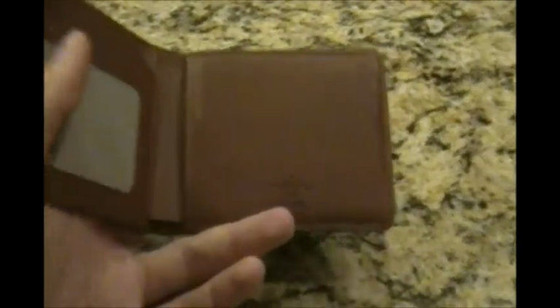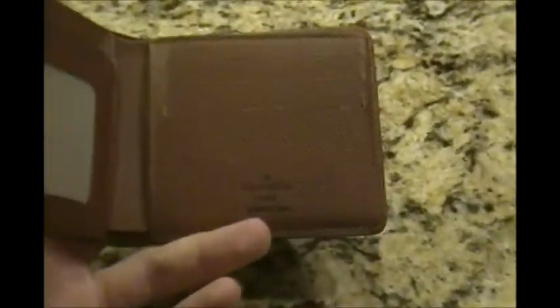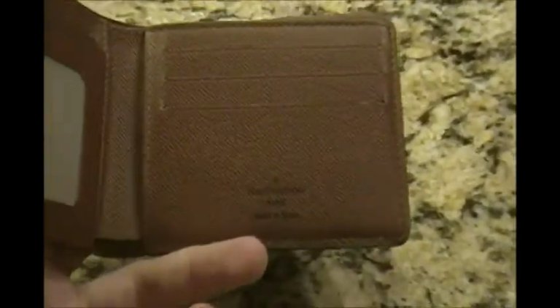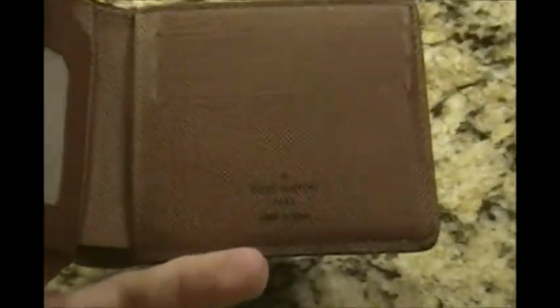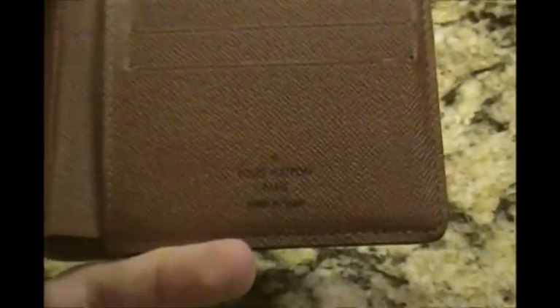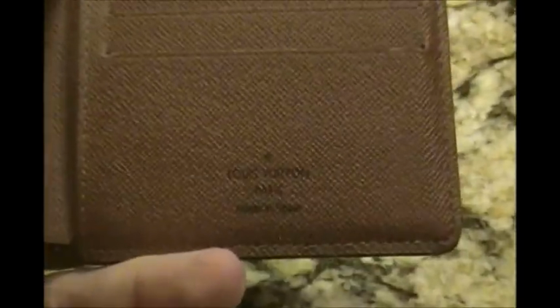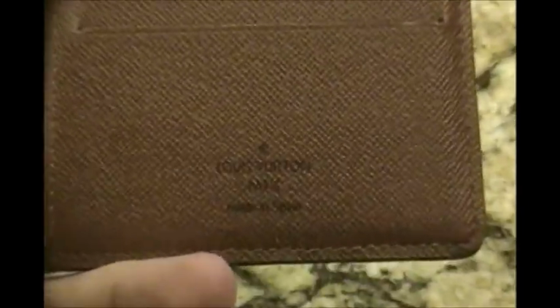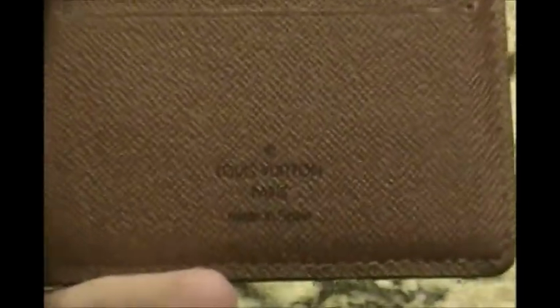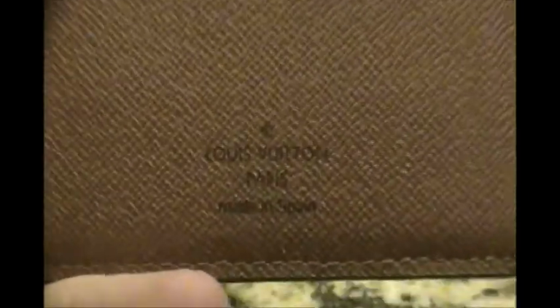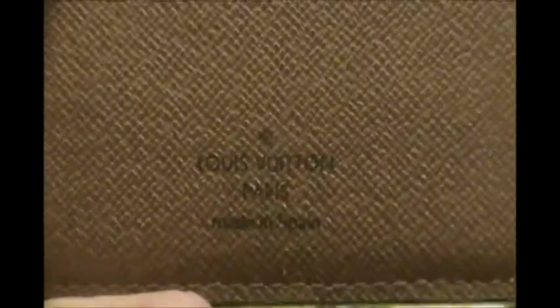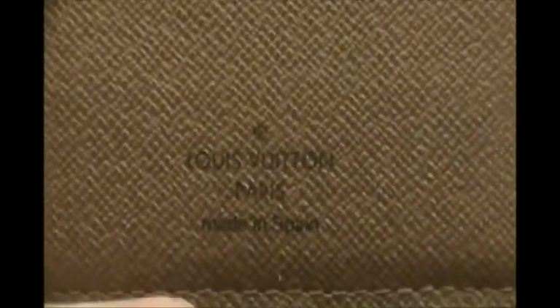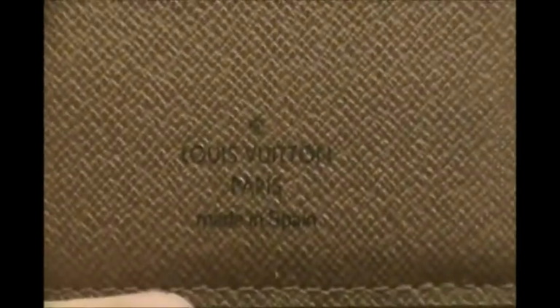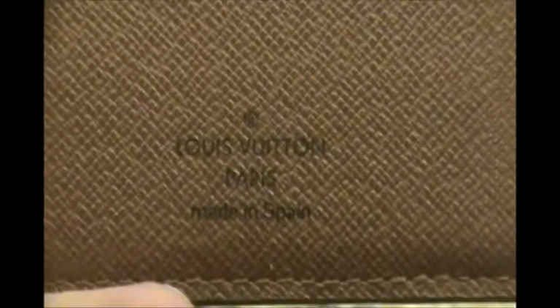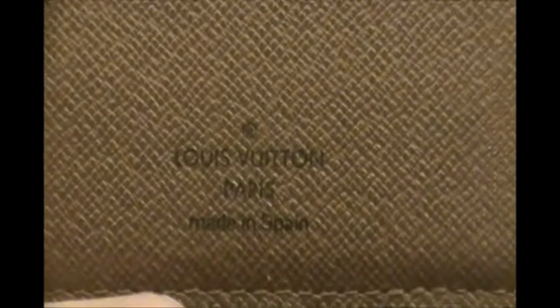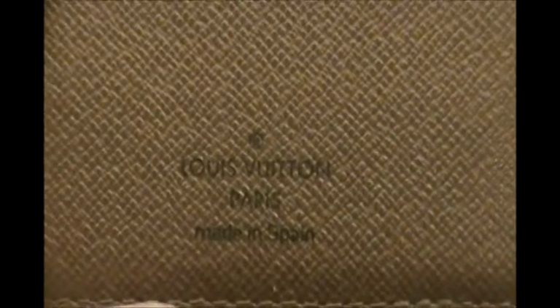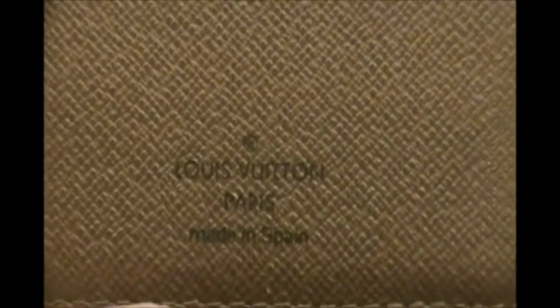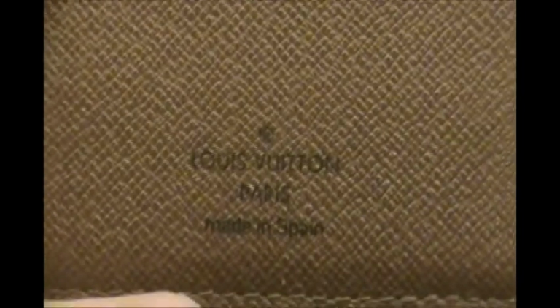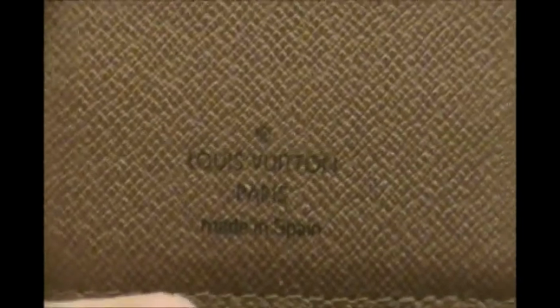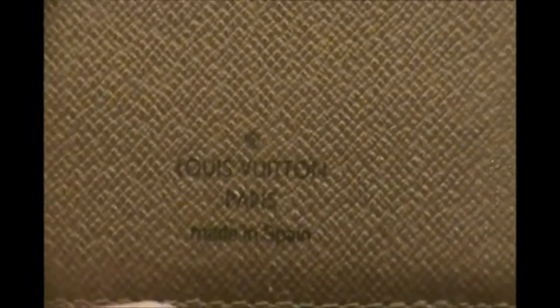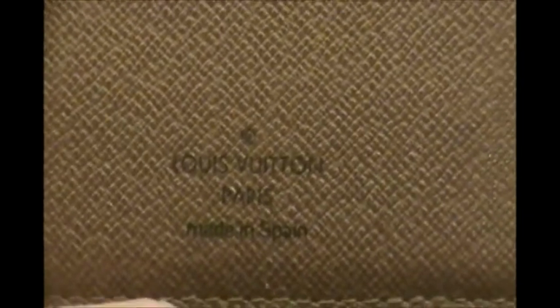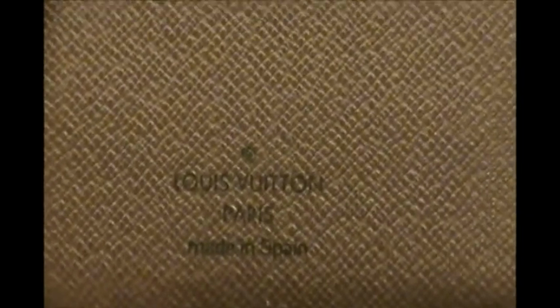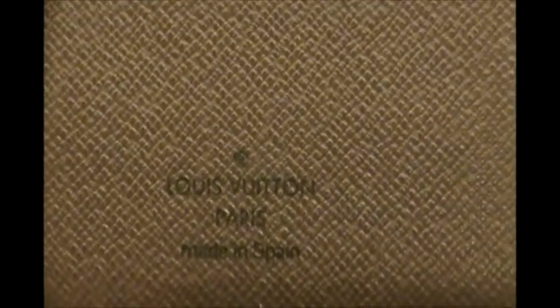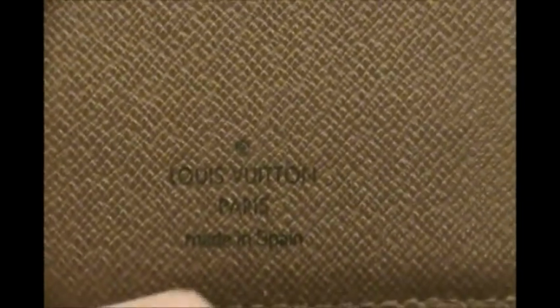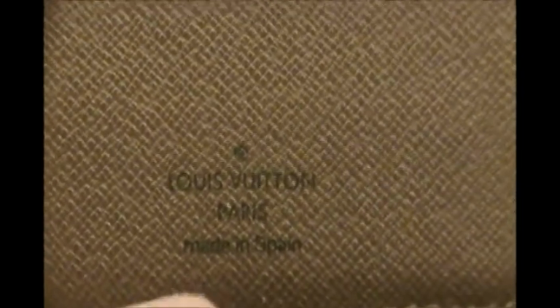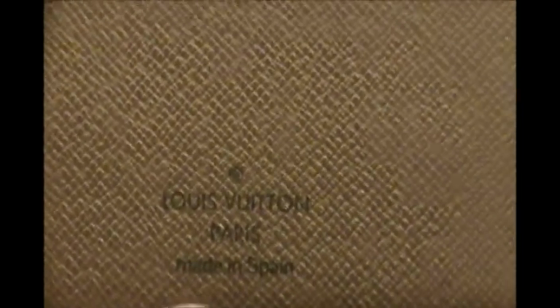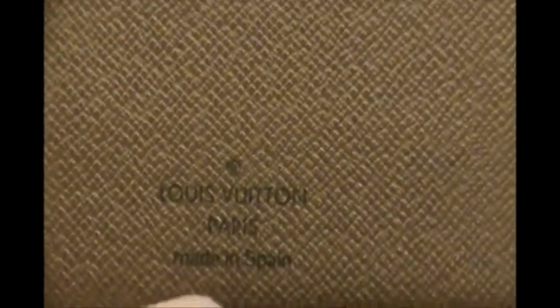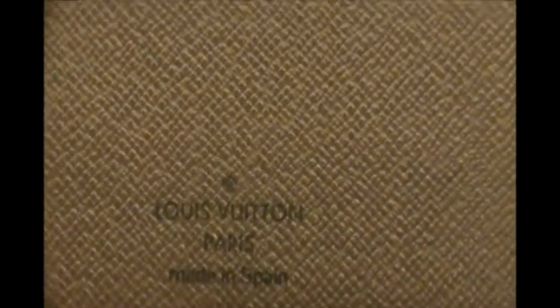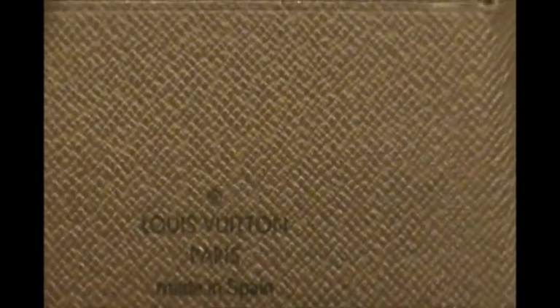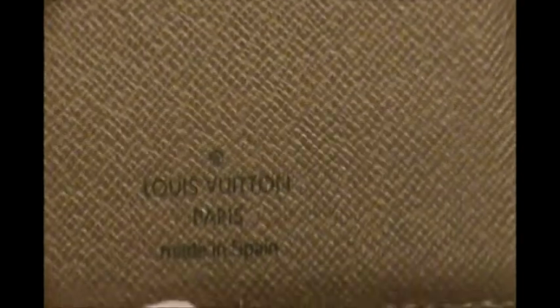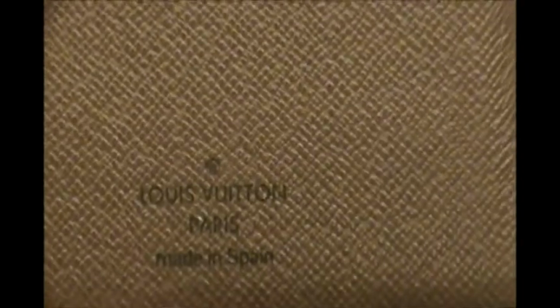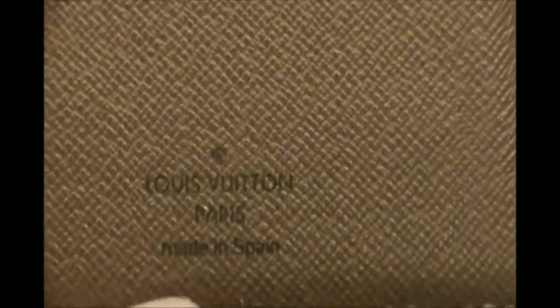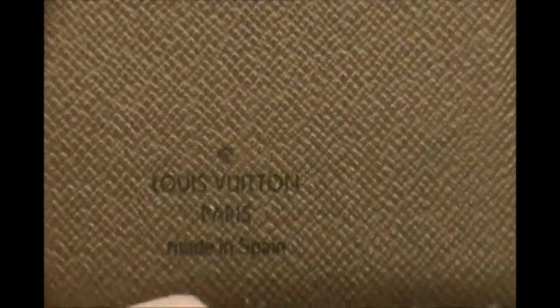If we look down here, we can see that it says Louis Vuitton Paris, made in Spain. Yes, Louis Vuitton does make items outside of Paris. This wallet was made in Spain — that's not uncommon.